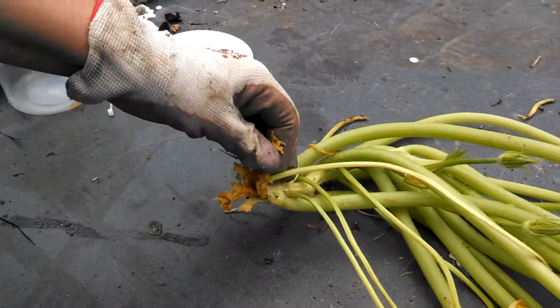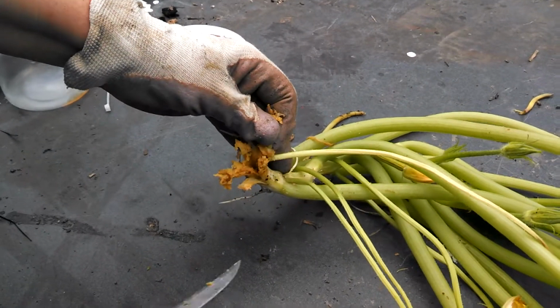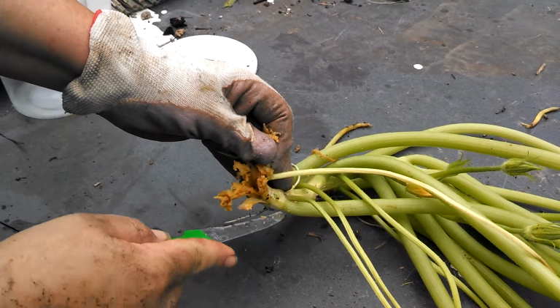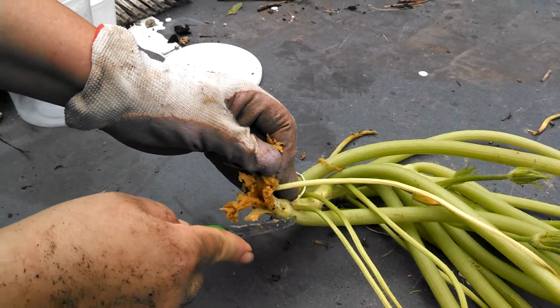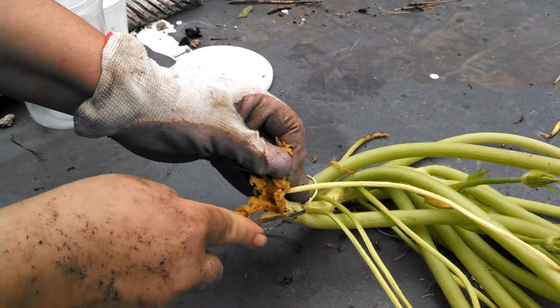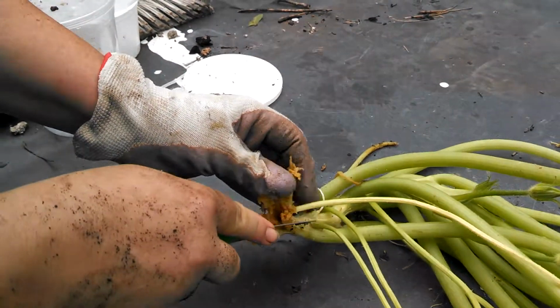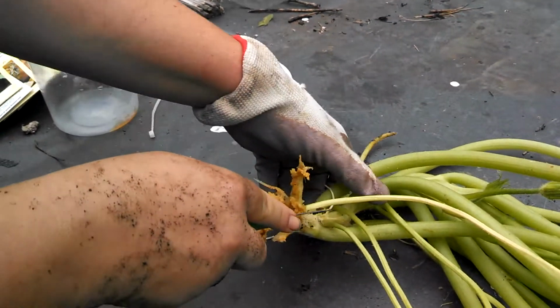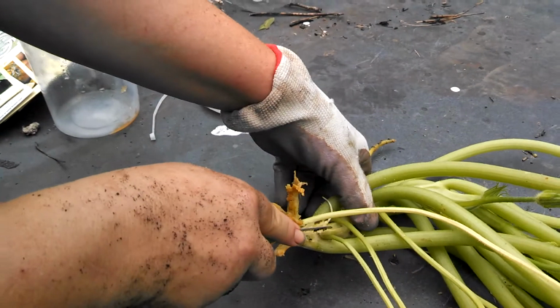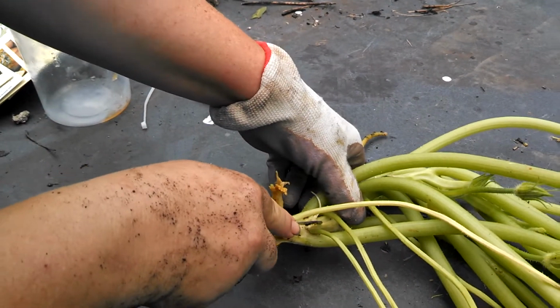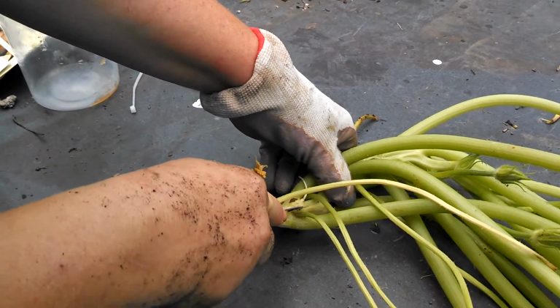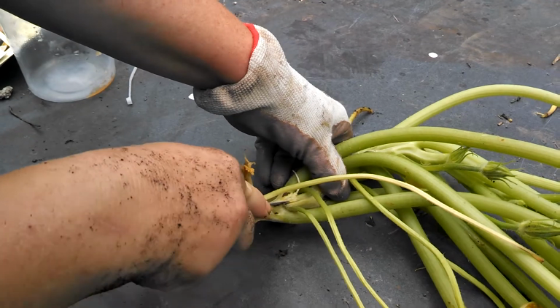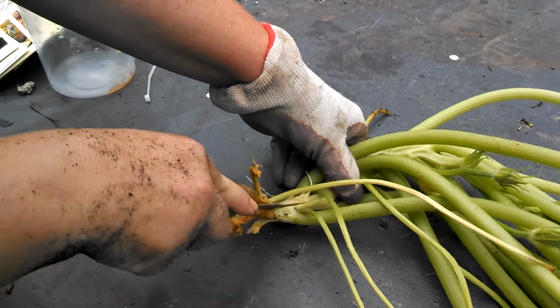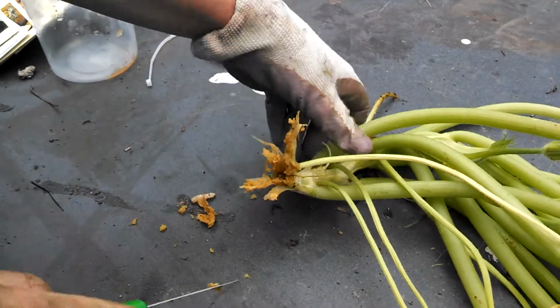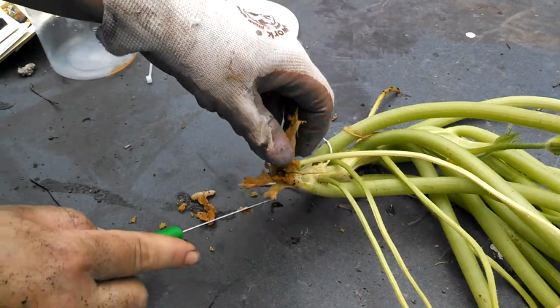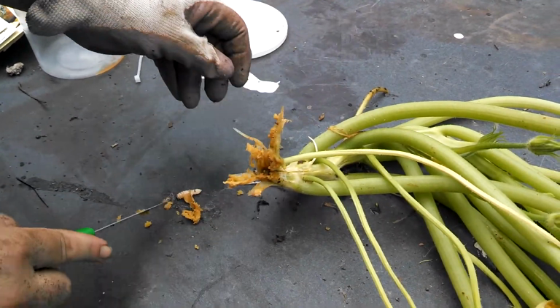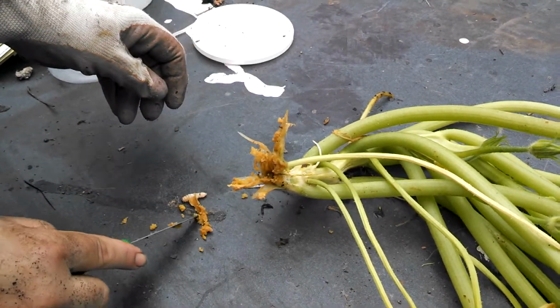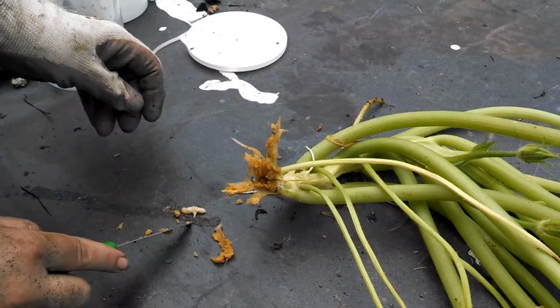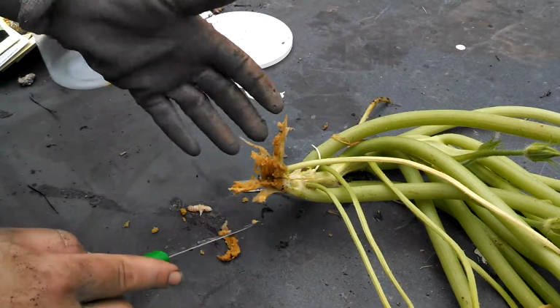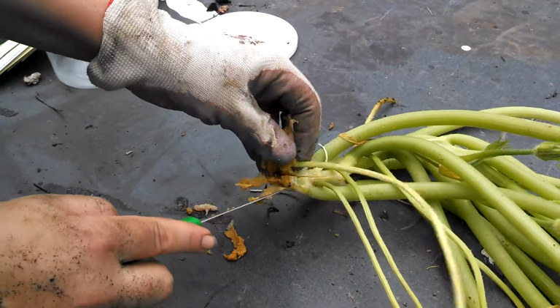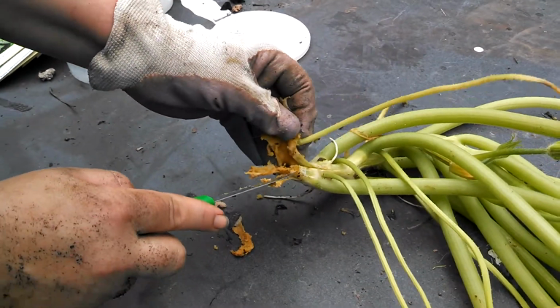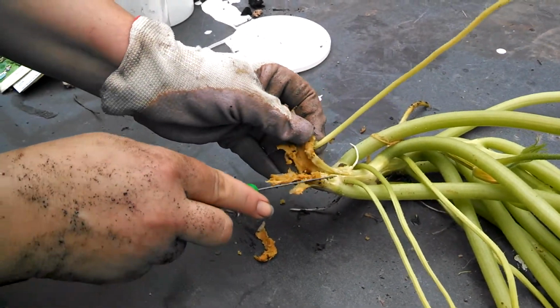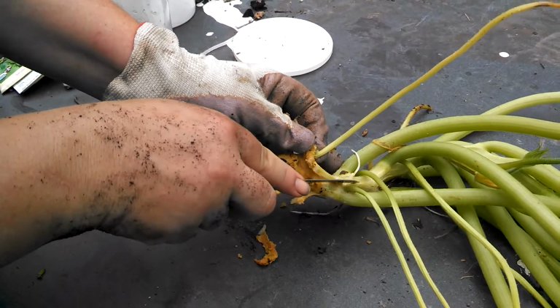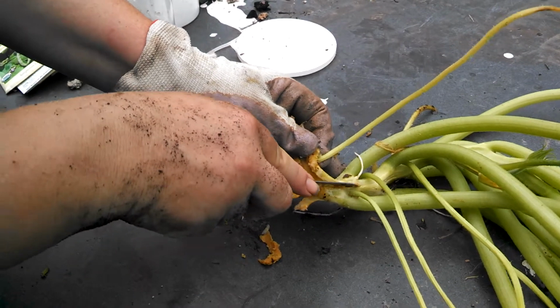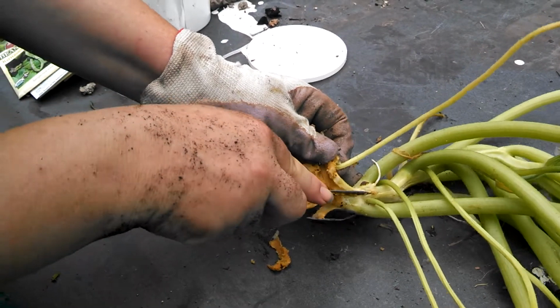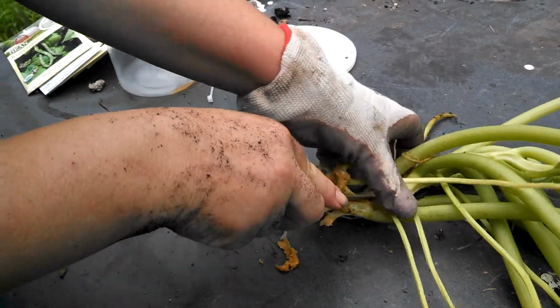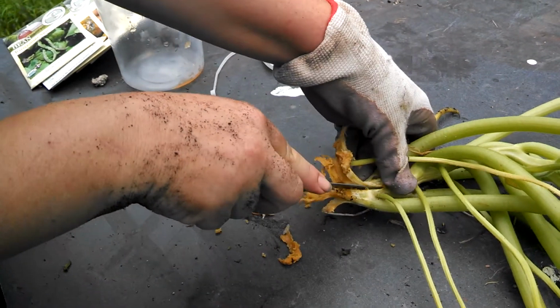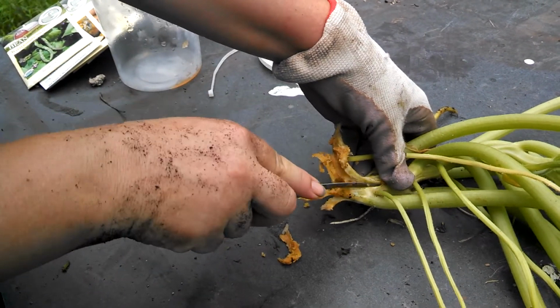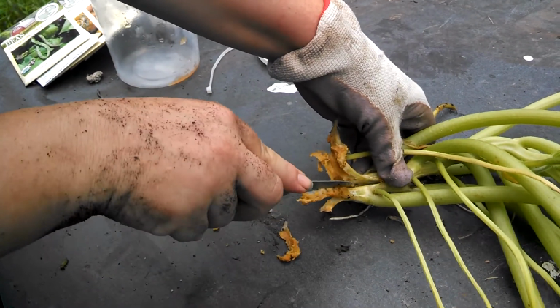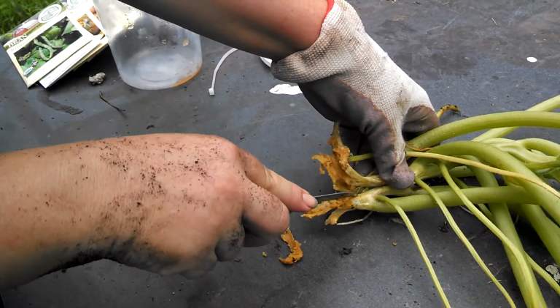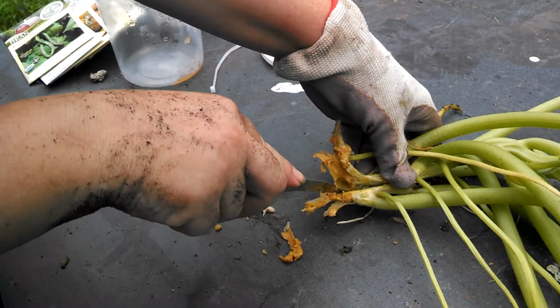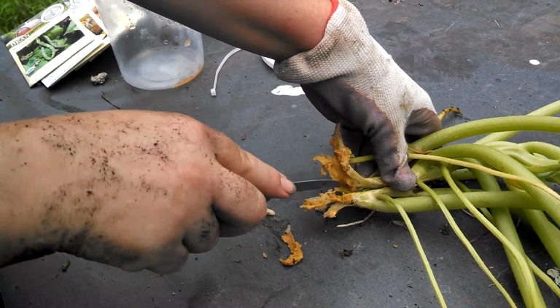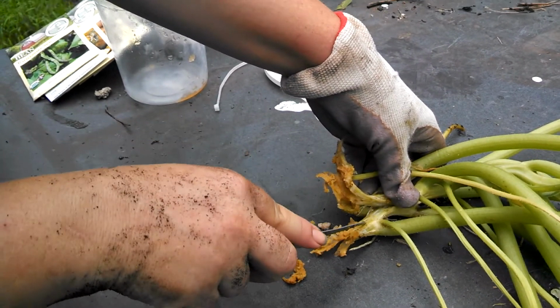If you're going to do surgery on these plants, you want to make a long cut — and look, that one just even came out on the cut. I'm going to try to do a long cut along the vine and see if you can scoop those guys out.